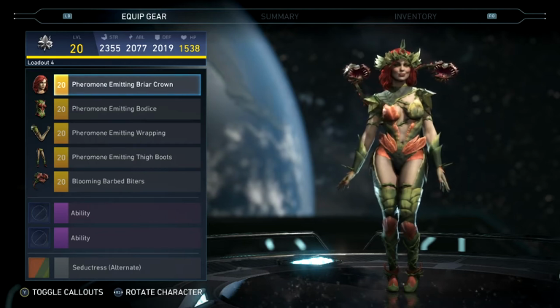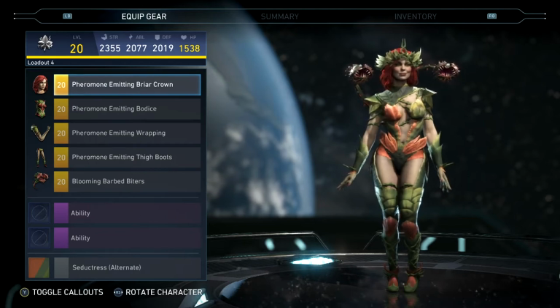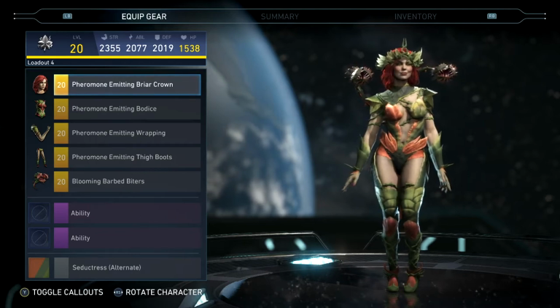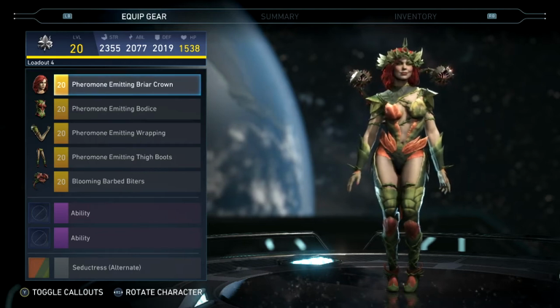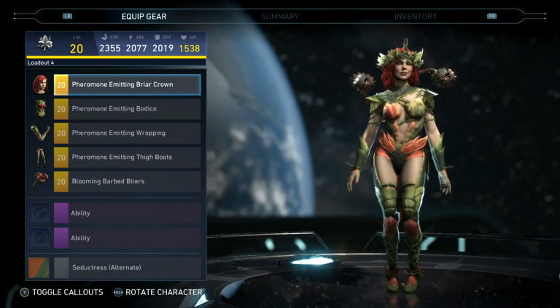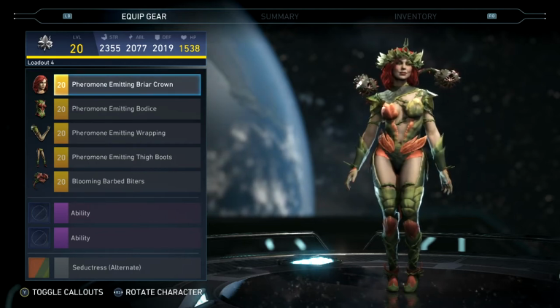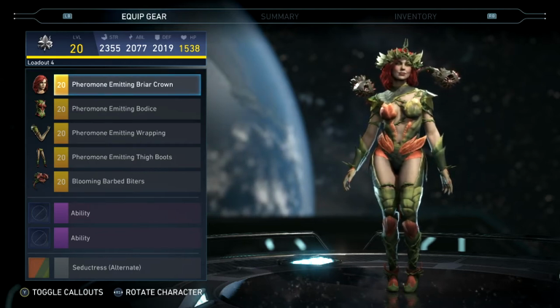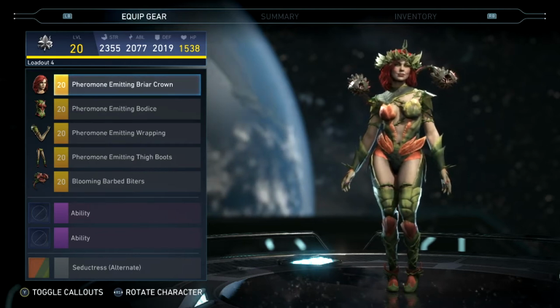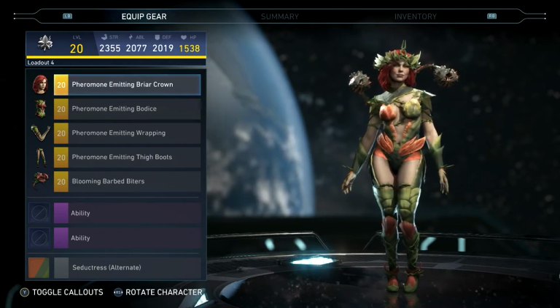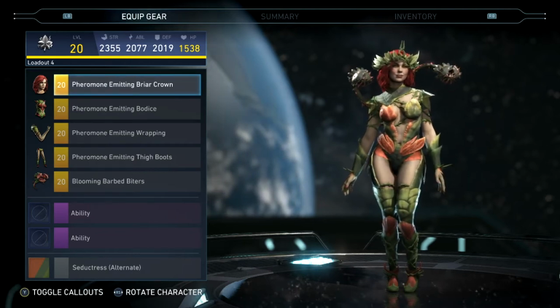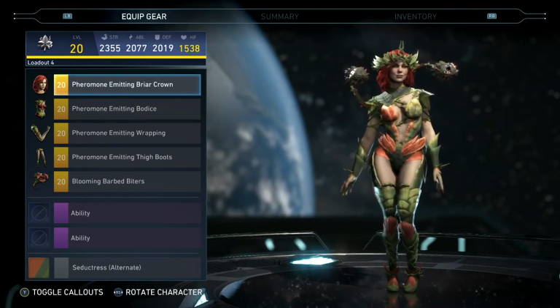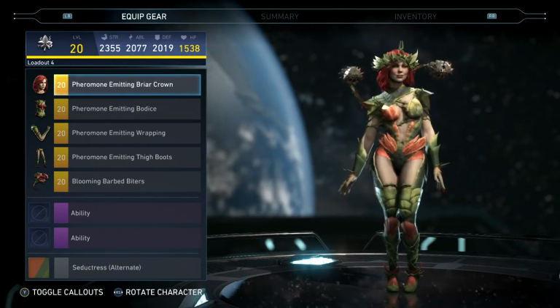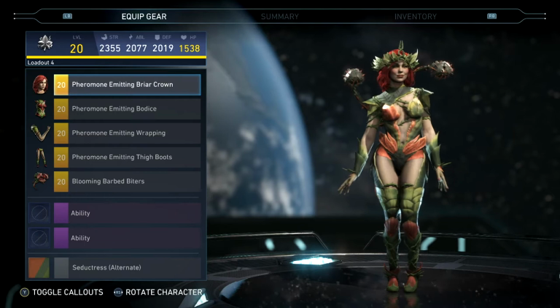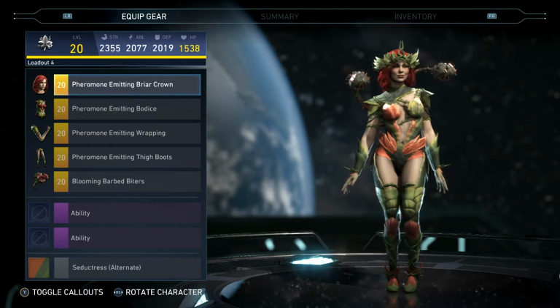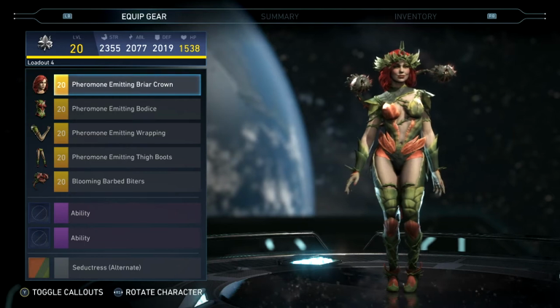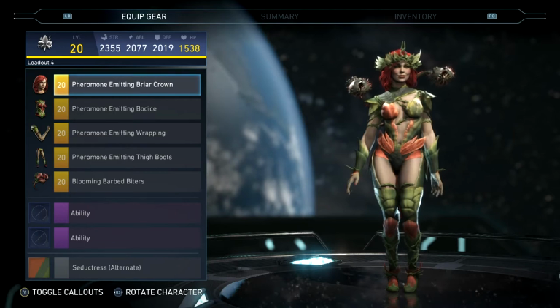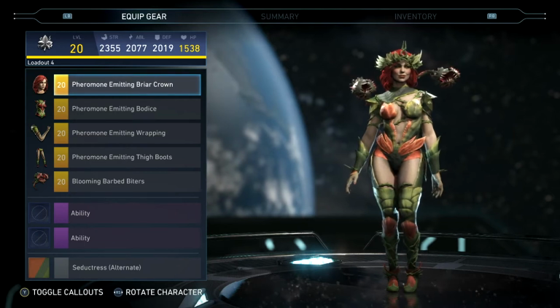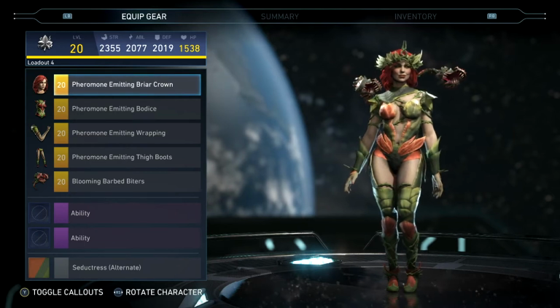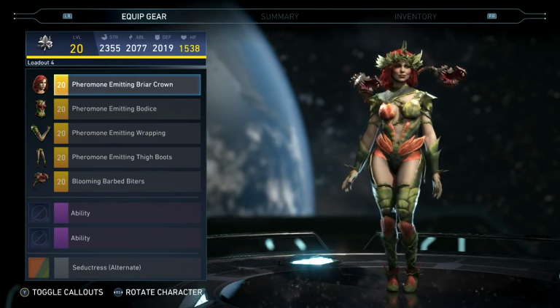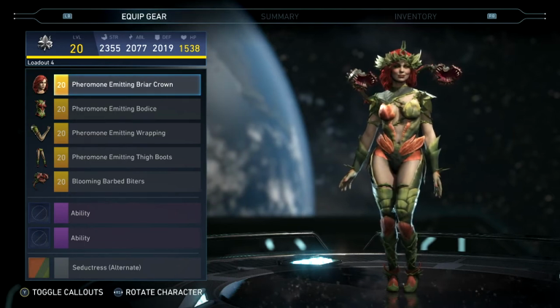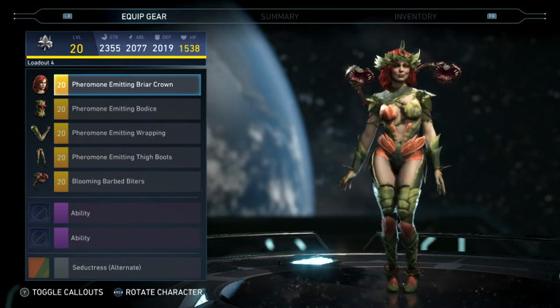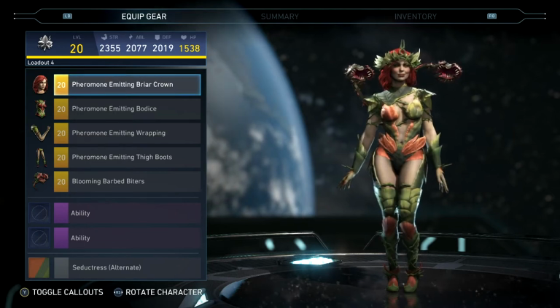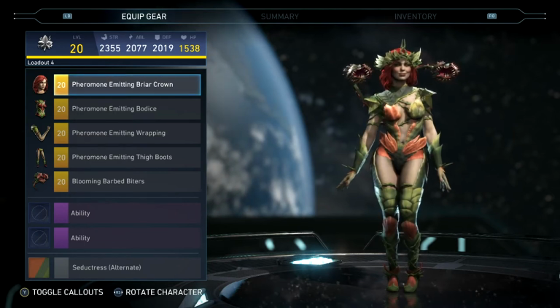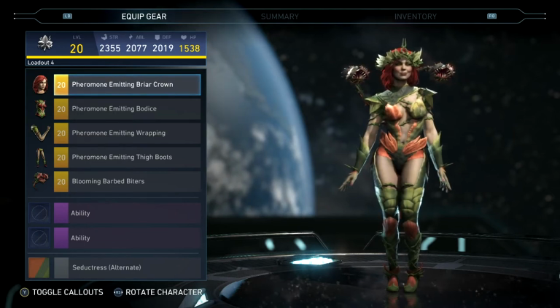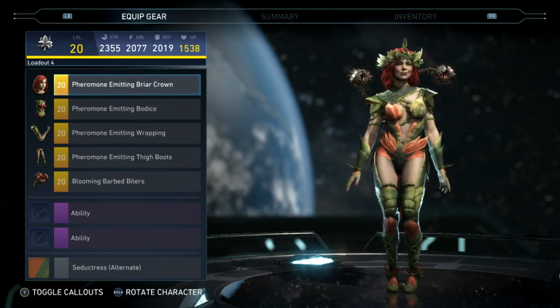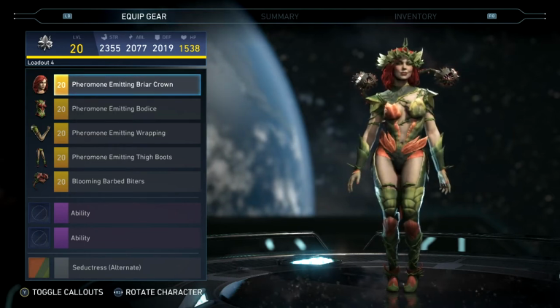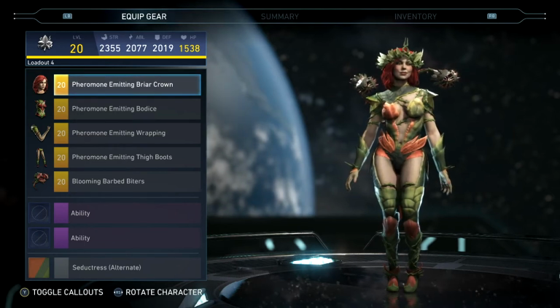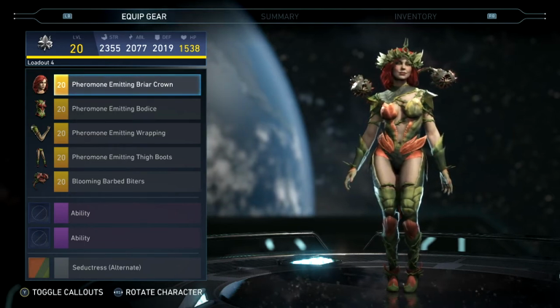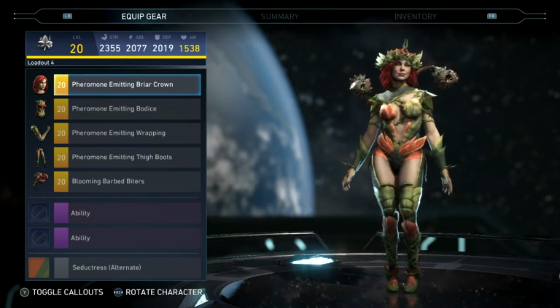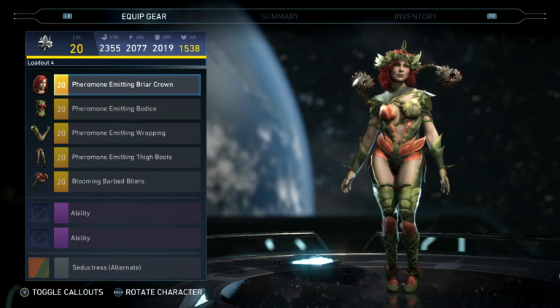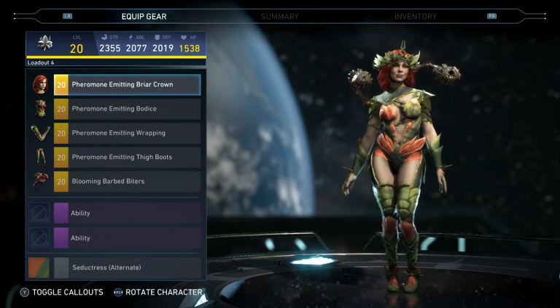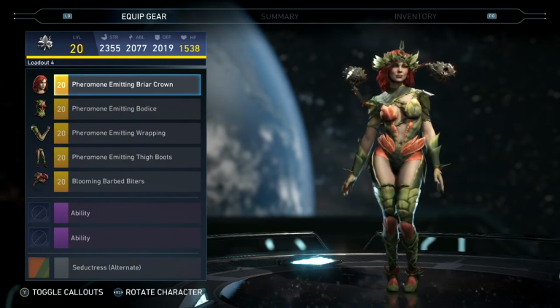Welcome to another Injustice 2 epic gear set video. What I have today is Poison Ivy's four-piece set called Pheromone Emitting Habiliment.